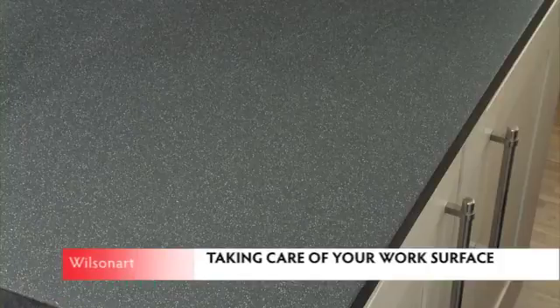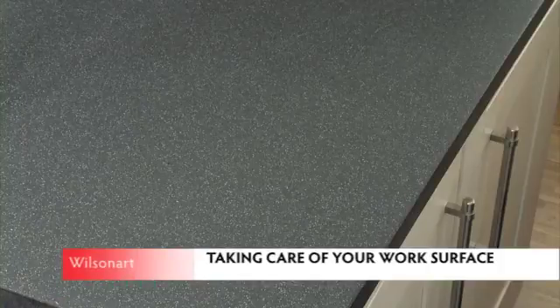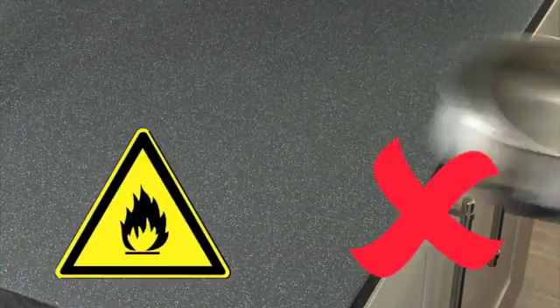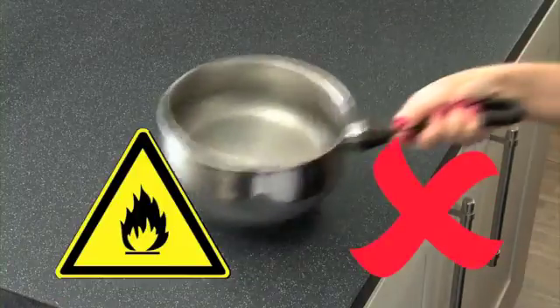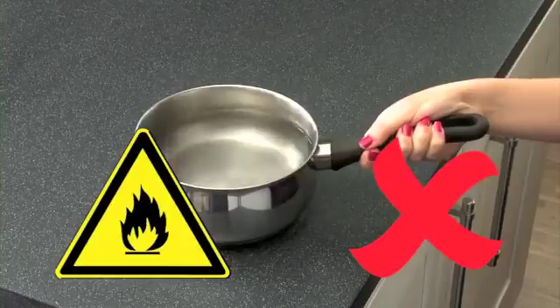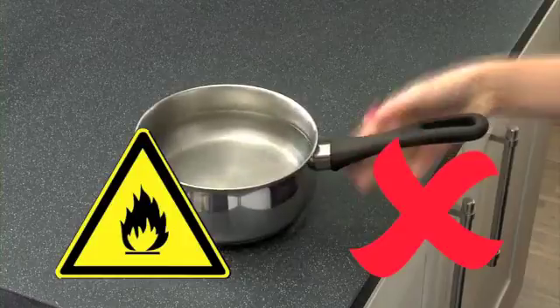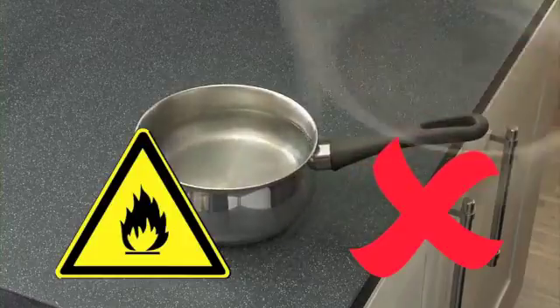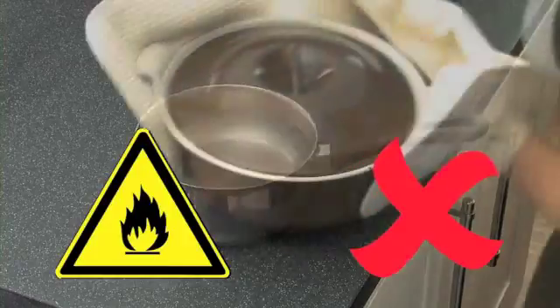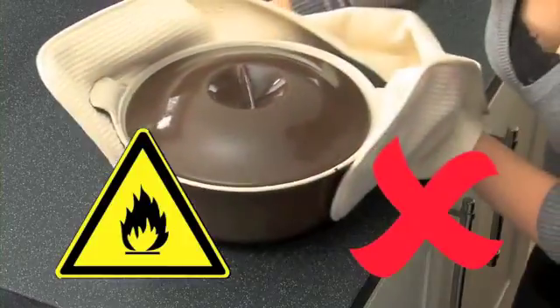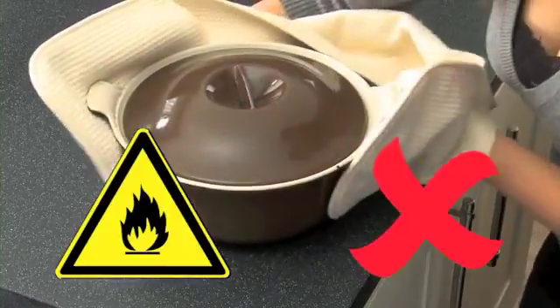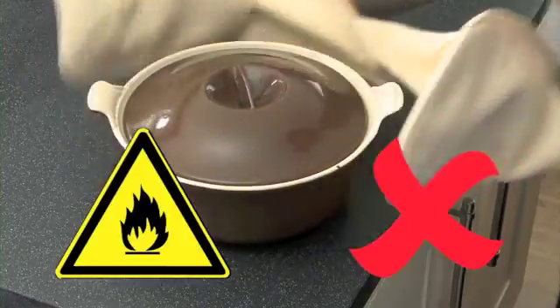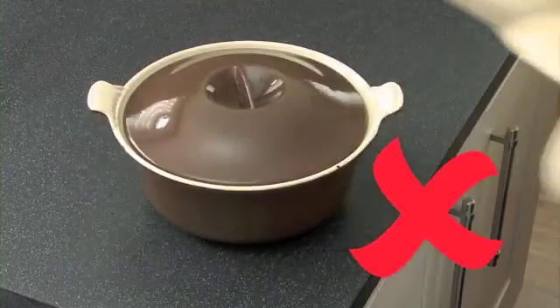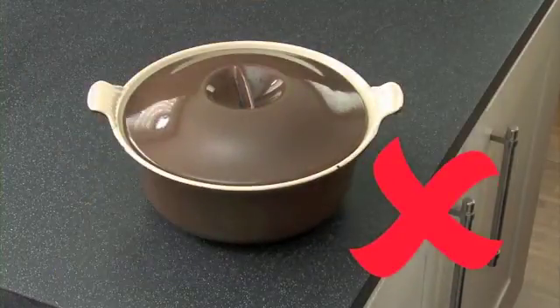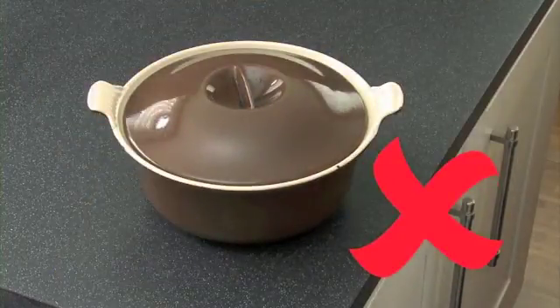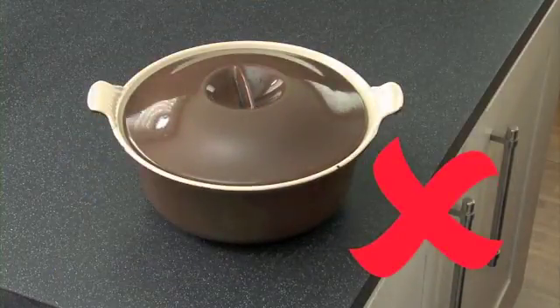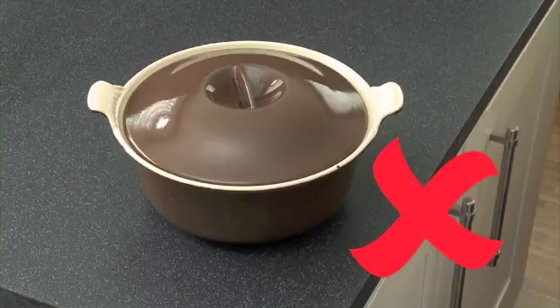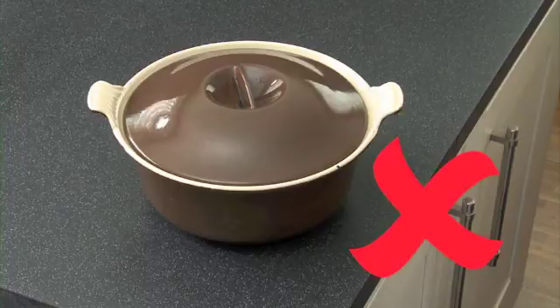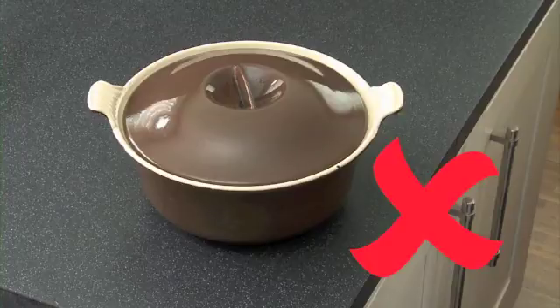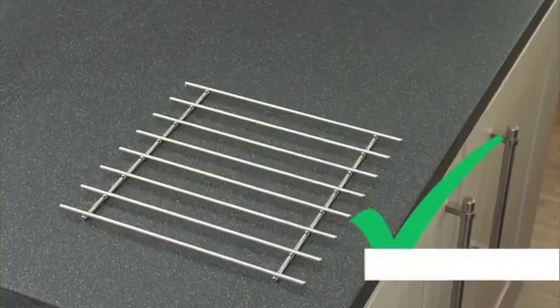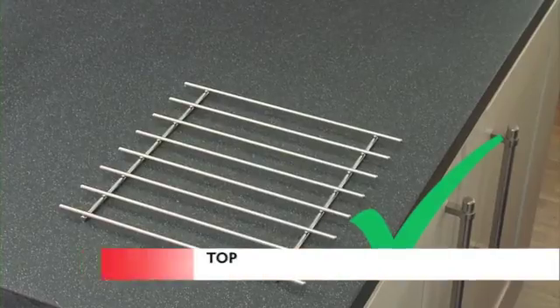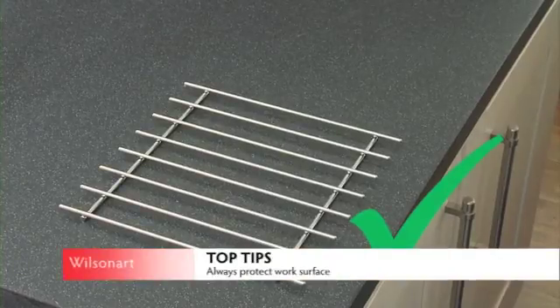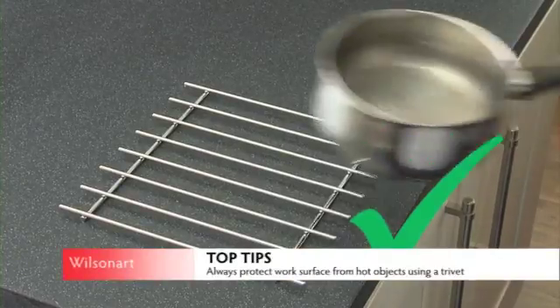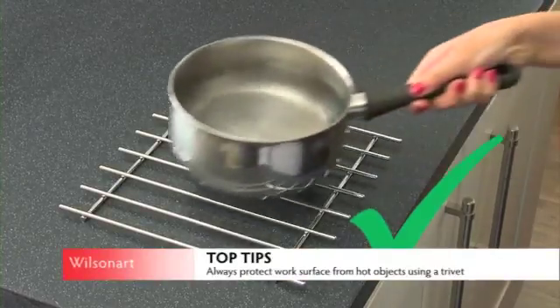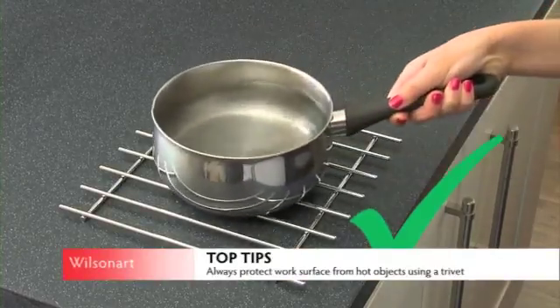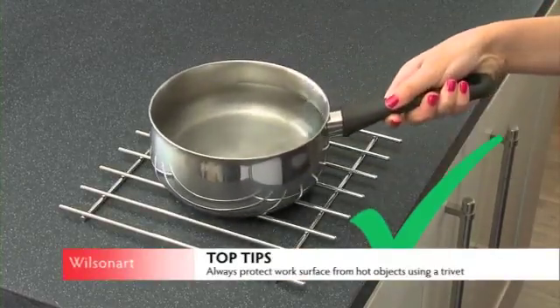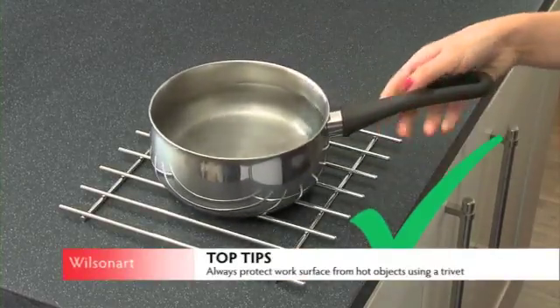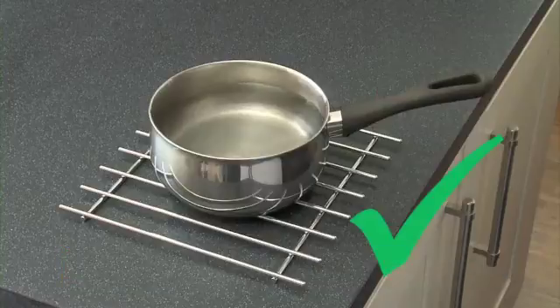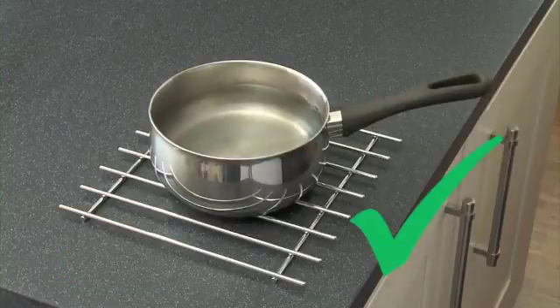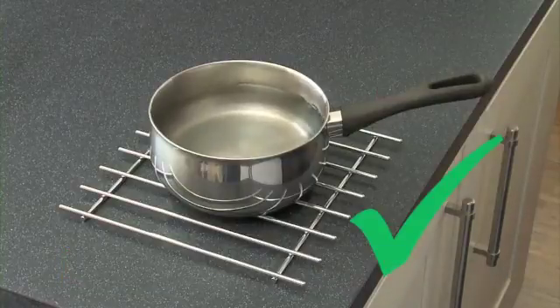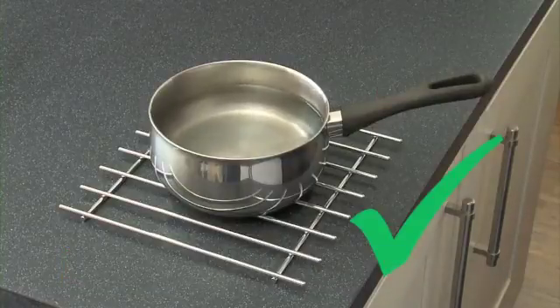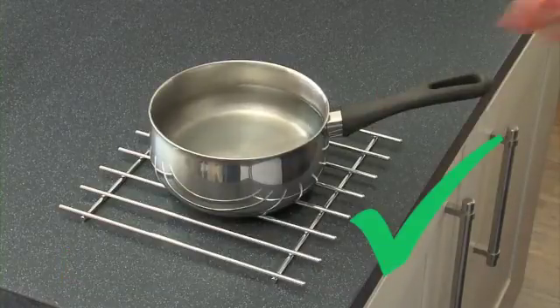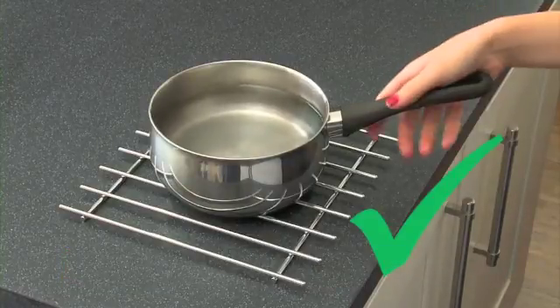Earthstone work surfaces can become damaged if hot pans, earthenware or dishes are placed directly from the oven or cooker onto the work surface. It is advisable to always protect the work surface with a heat resistant mat or trivet.